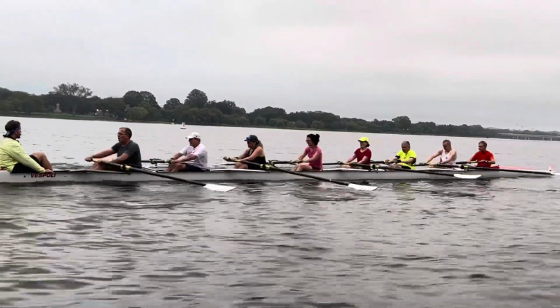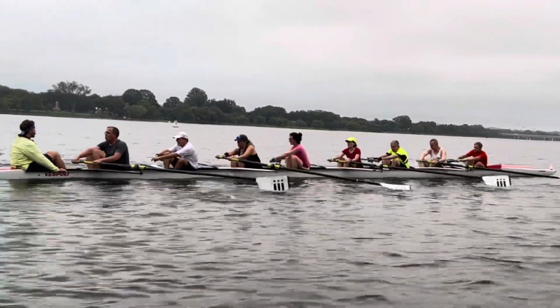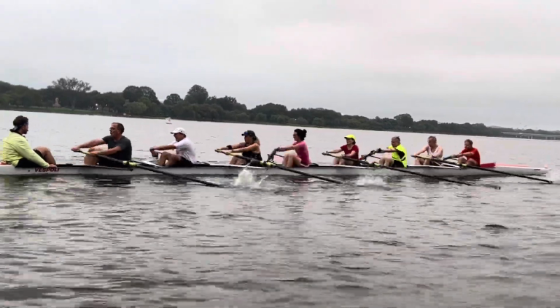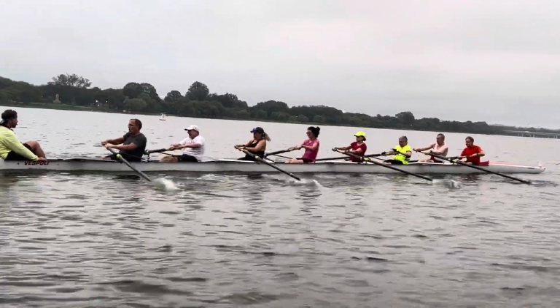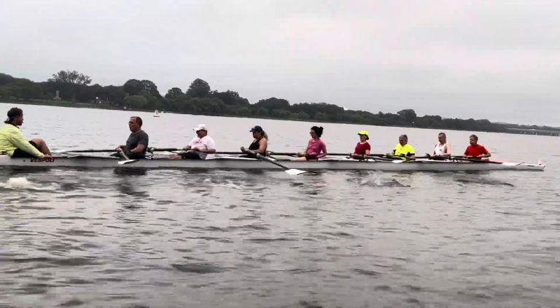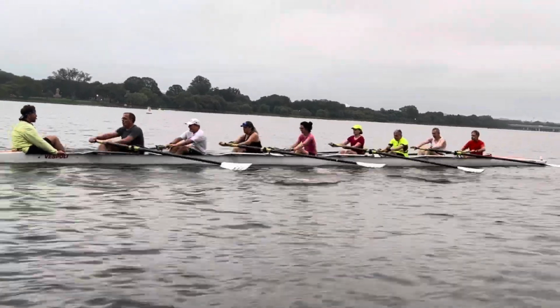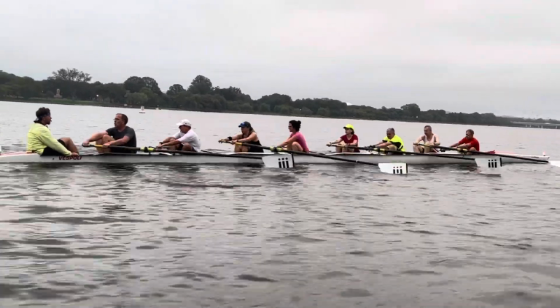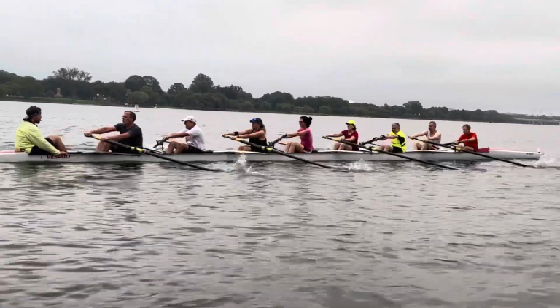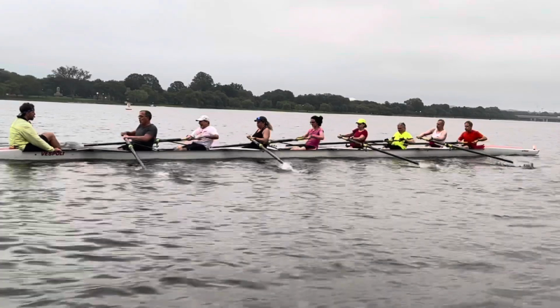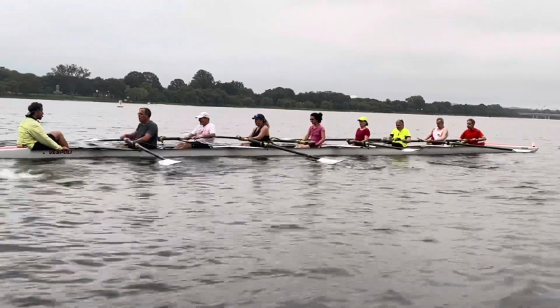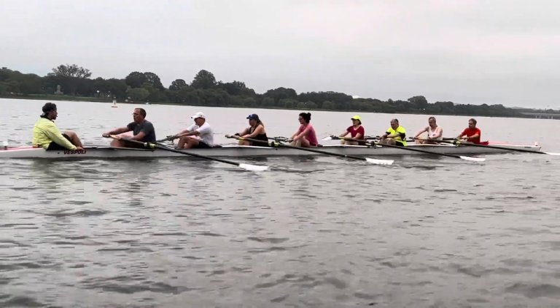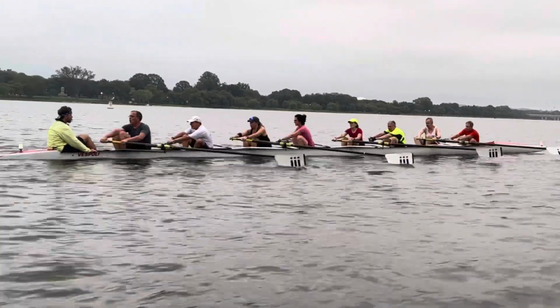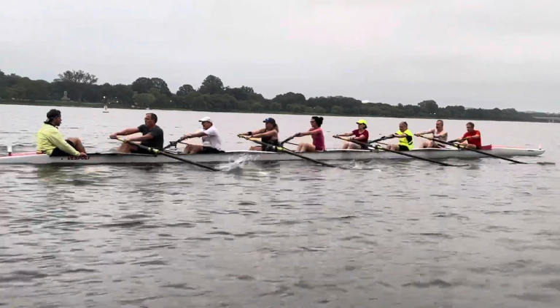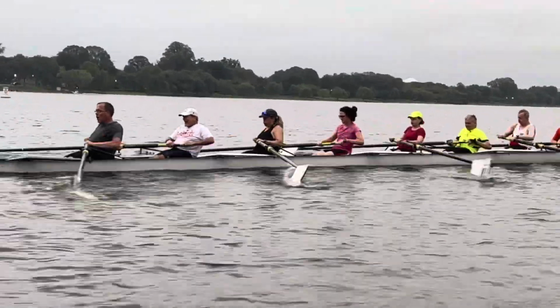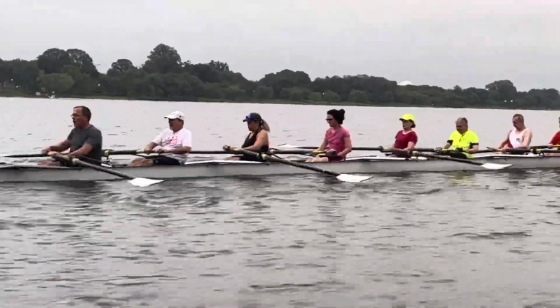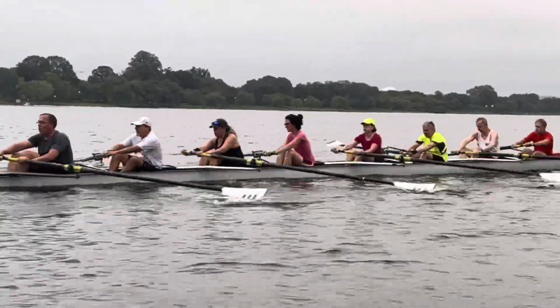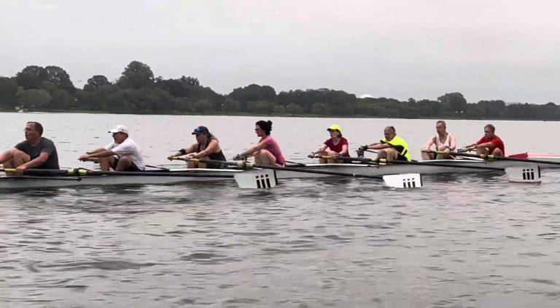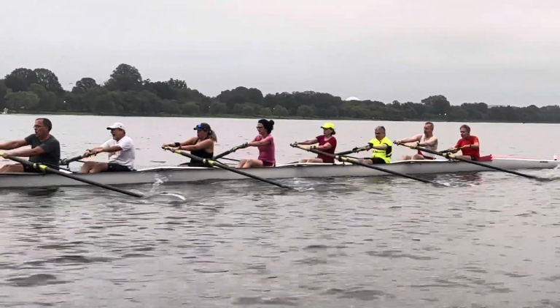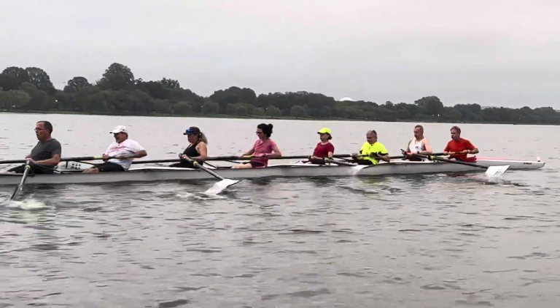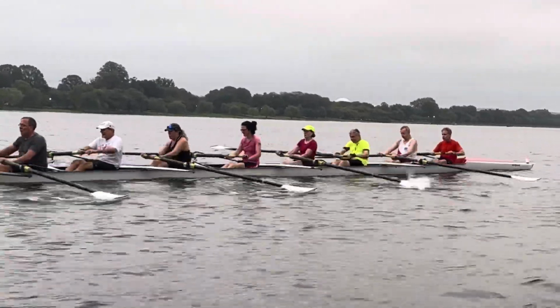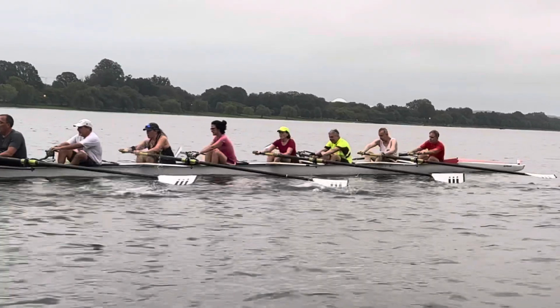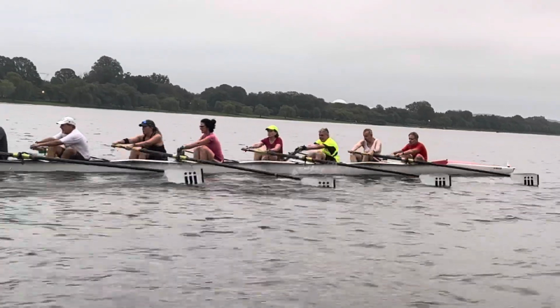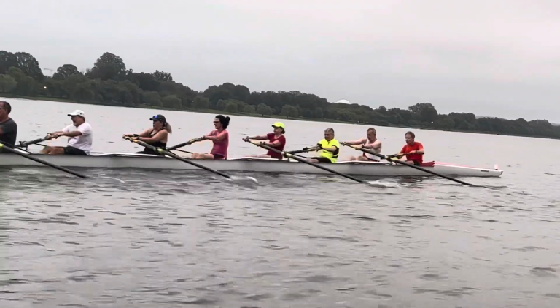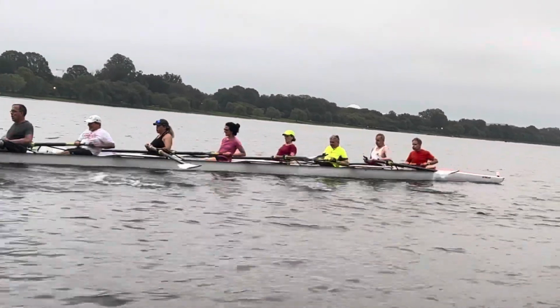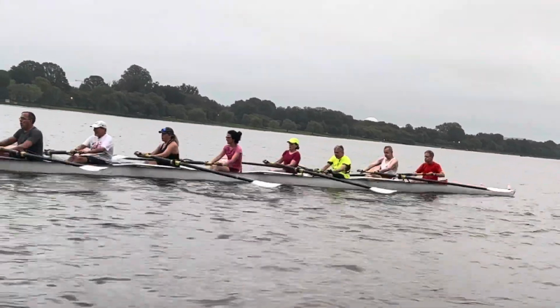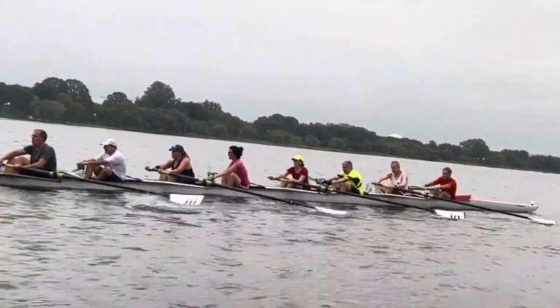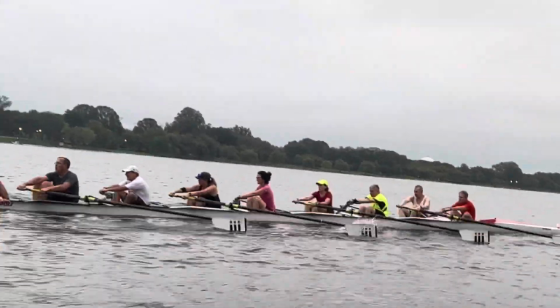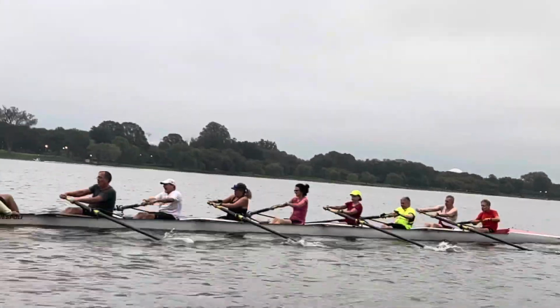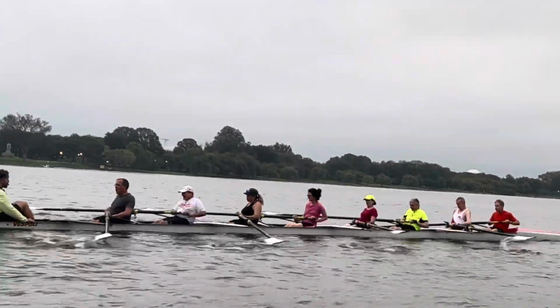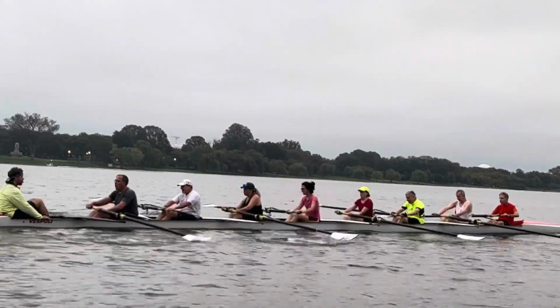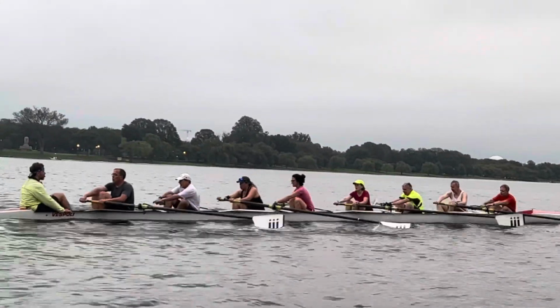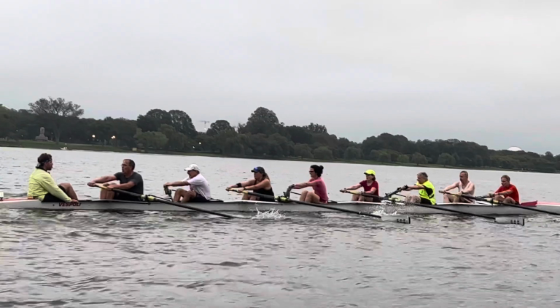Good, solid work. Solid connection with the leg drive, Doris — just making sure we bring our handle with our leg drives. Ten seconds, last five strokes.